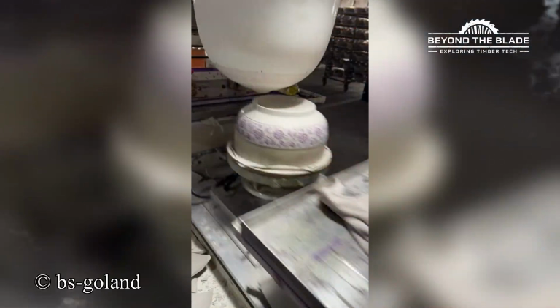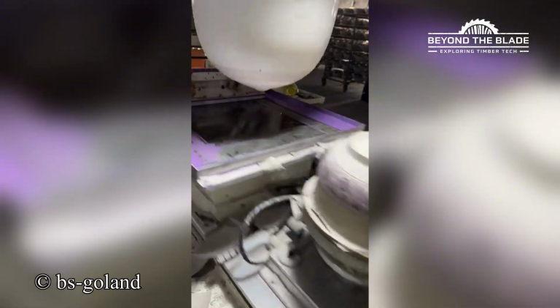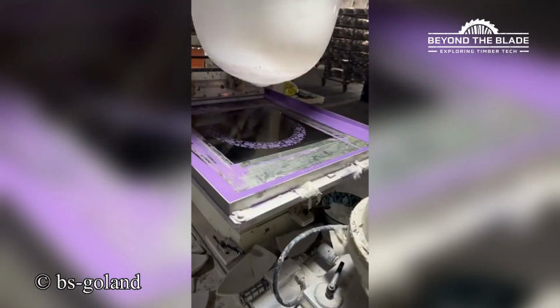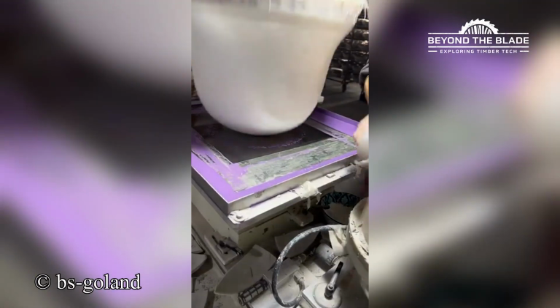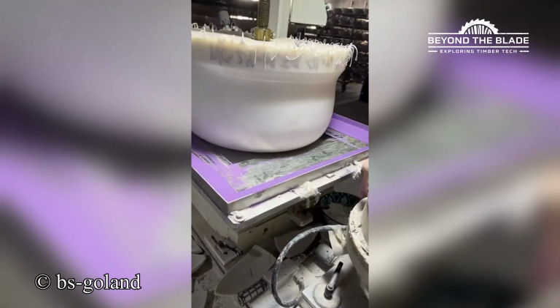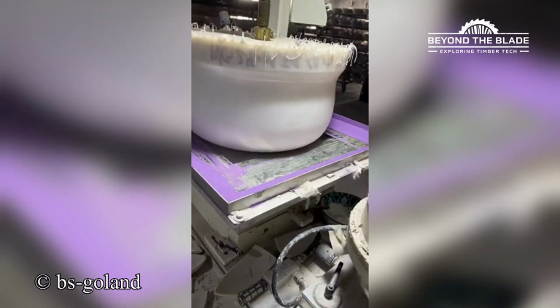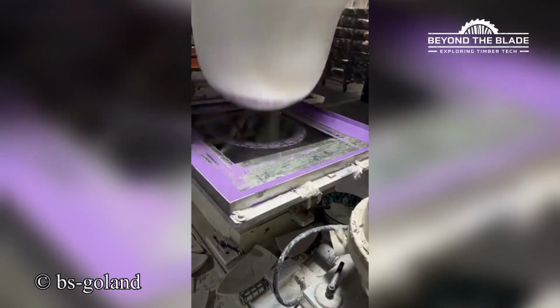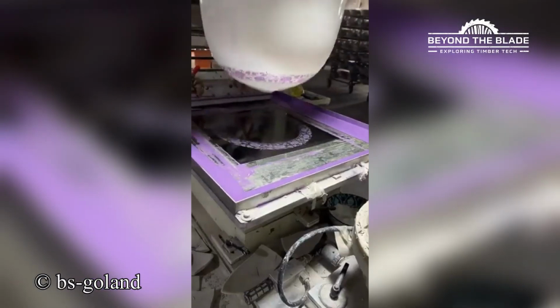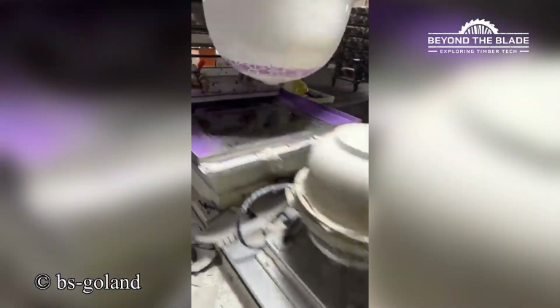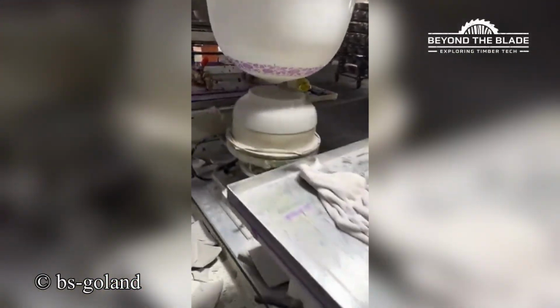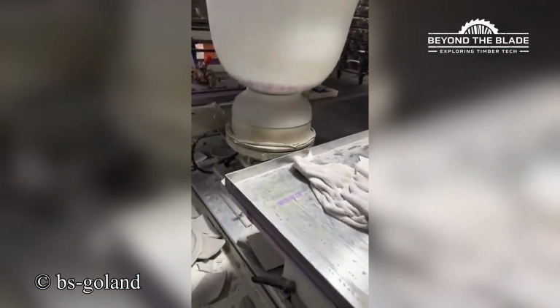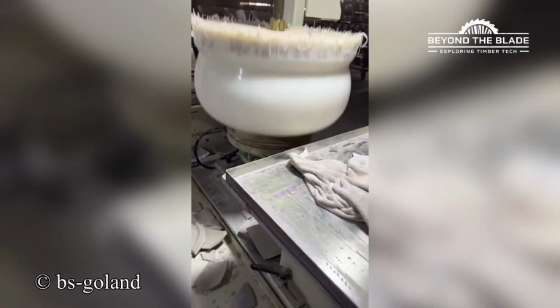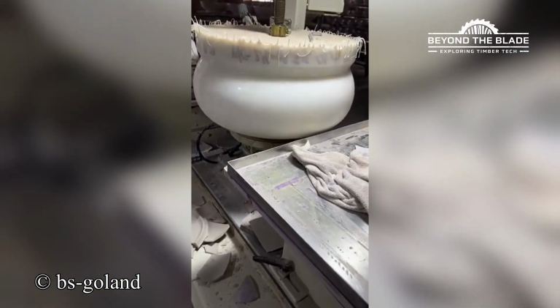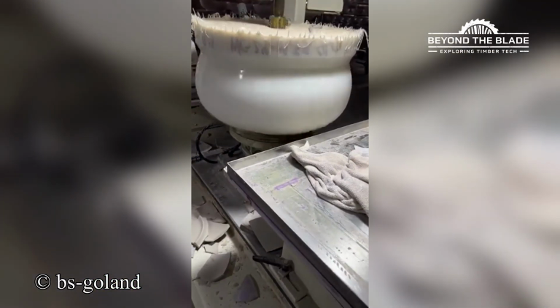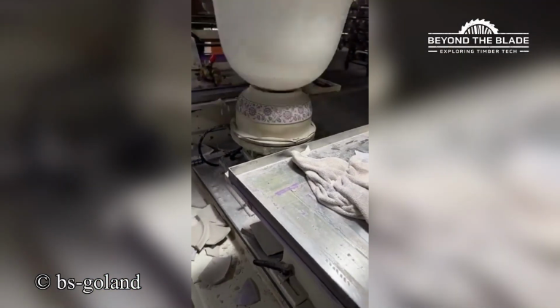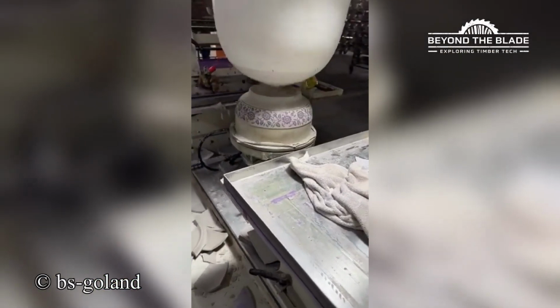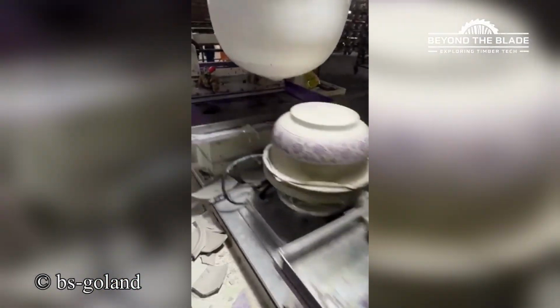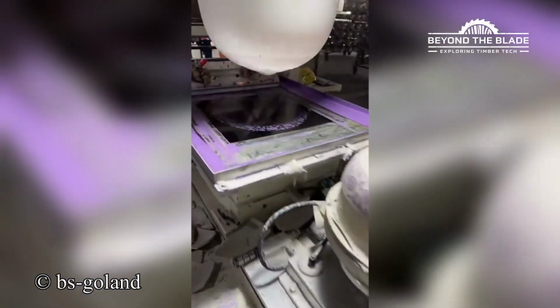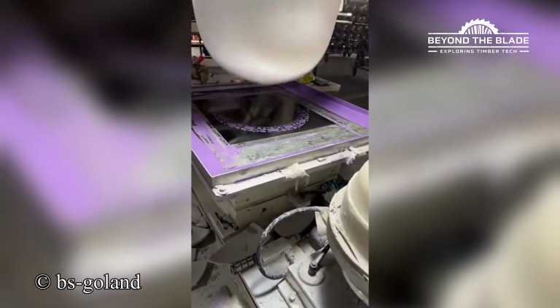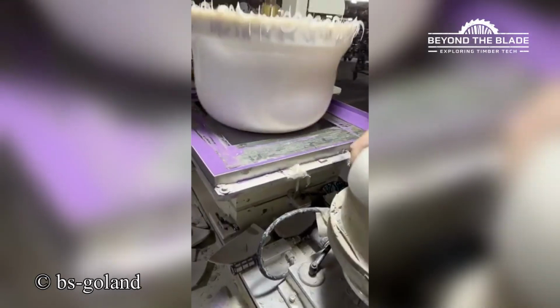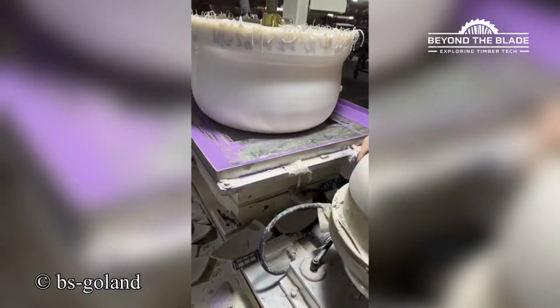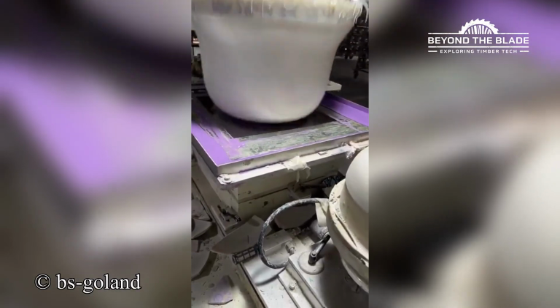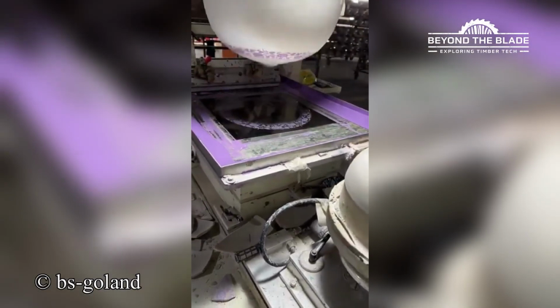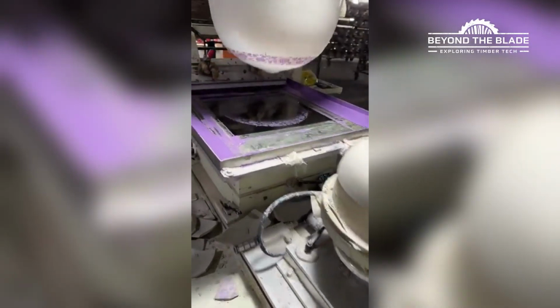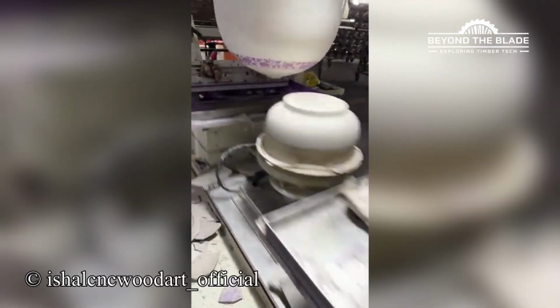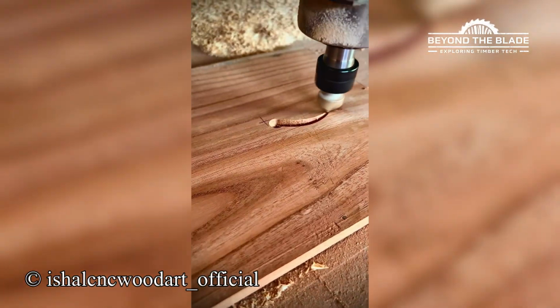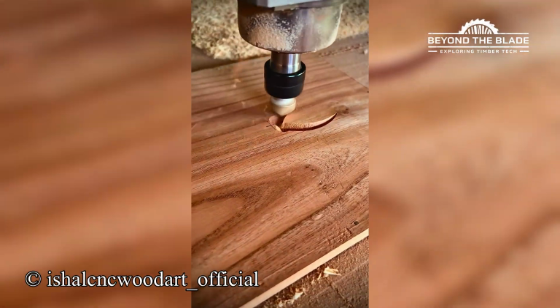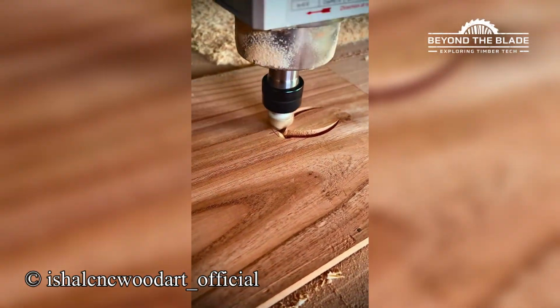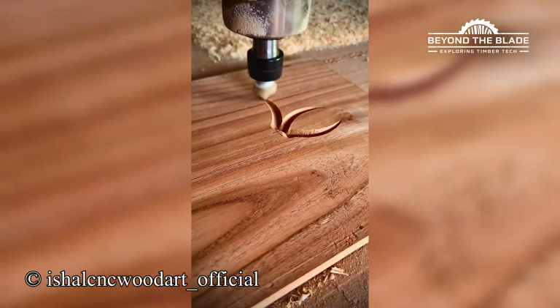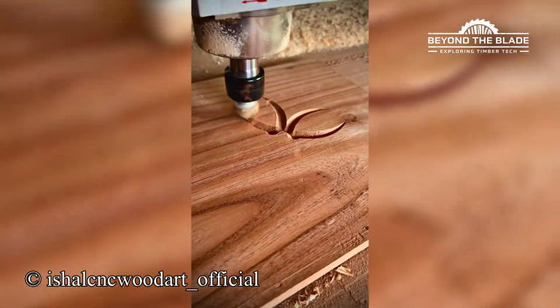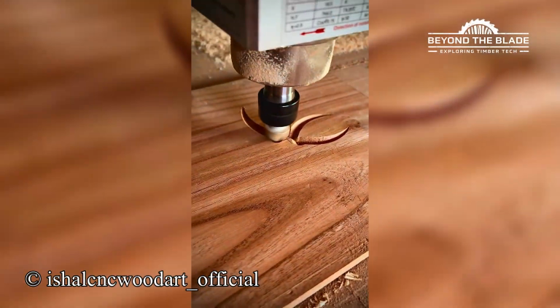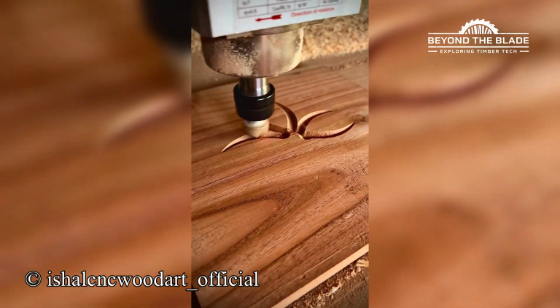Raise your hand if you thought this was done by hand before seeing this. This machine's got more skill than your average woodshop wizard.